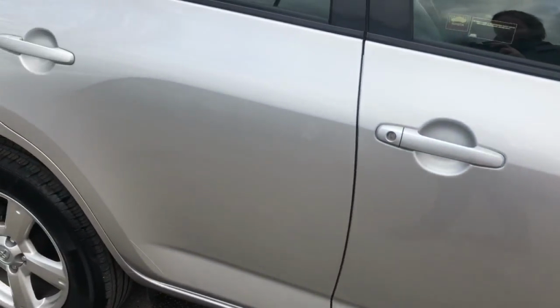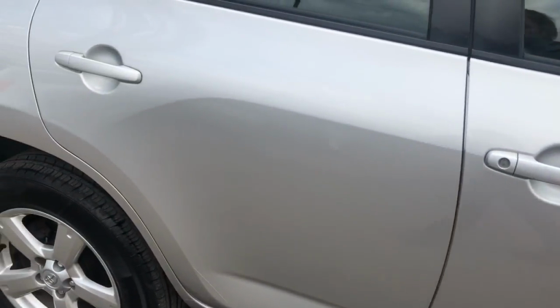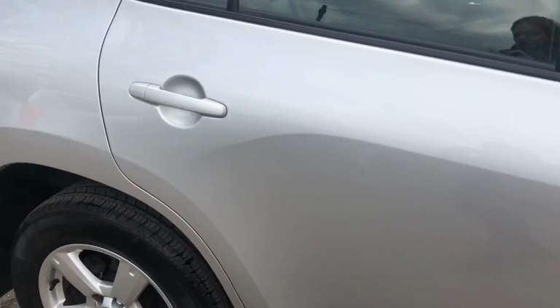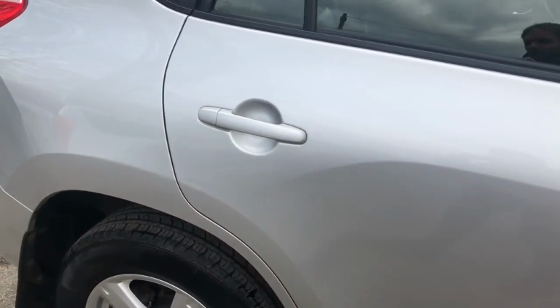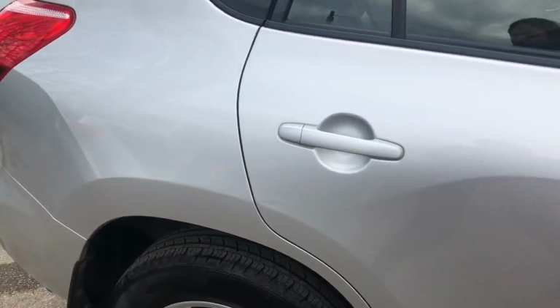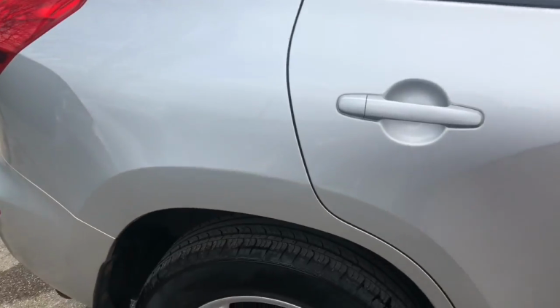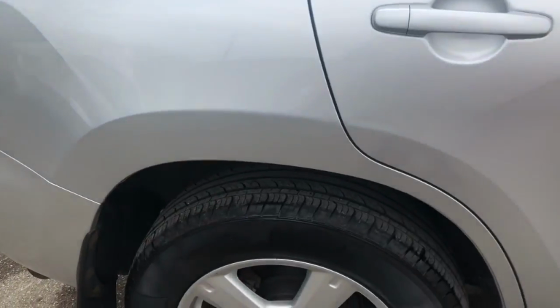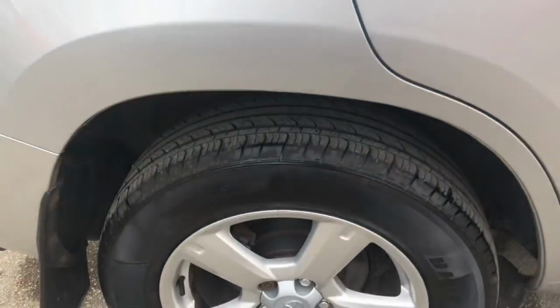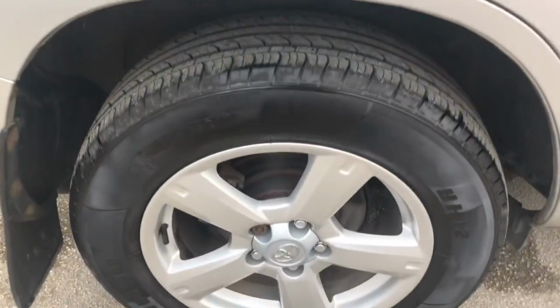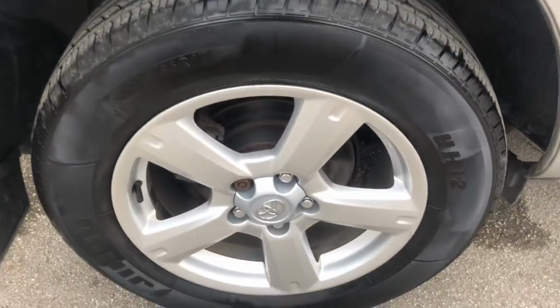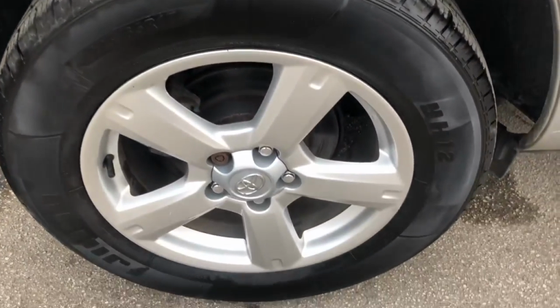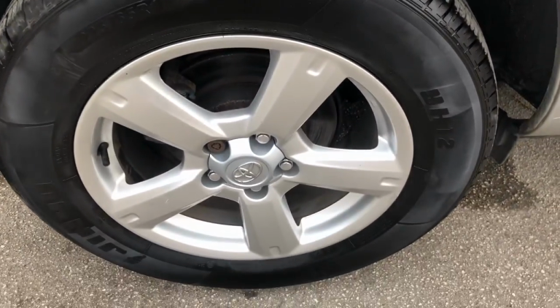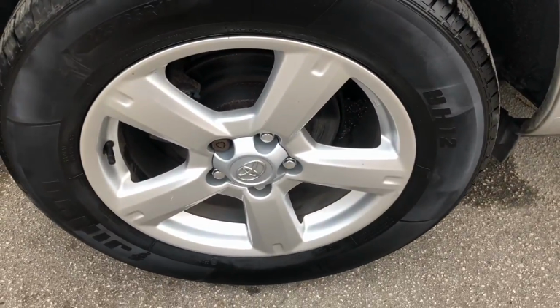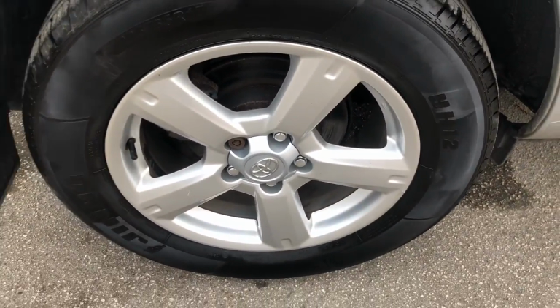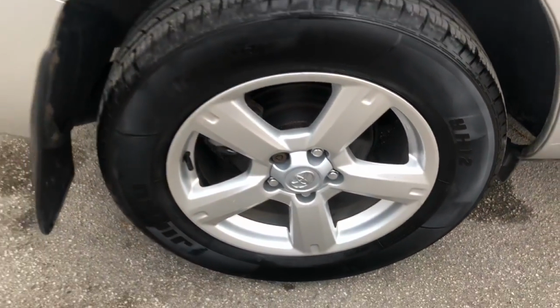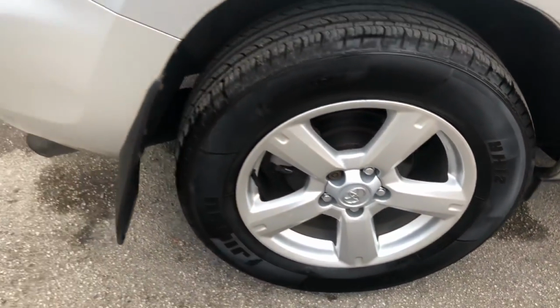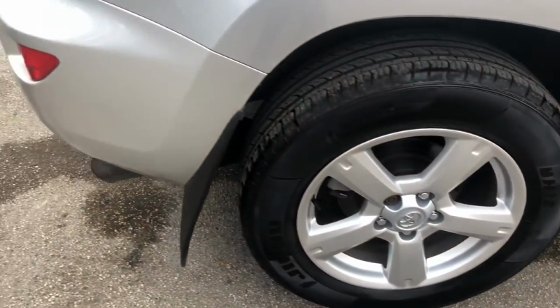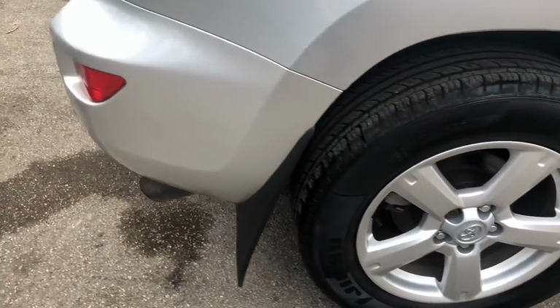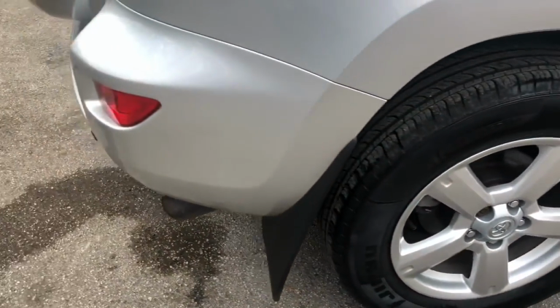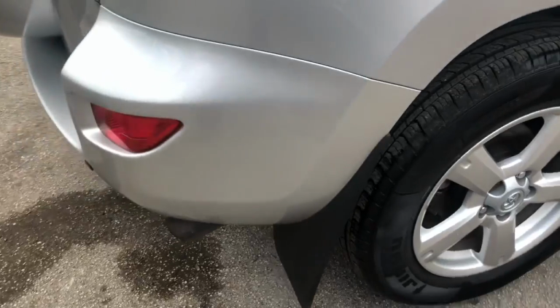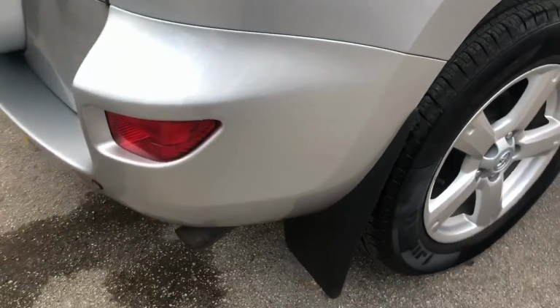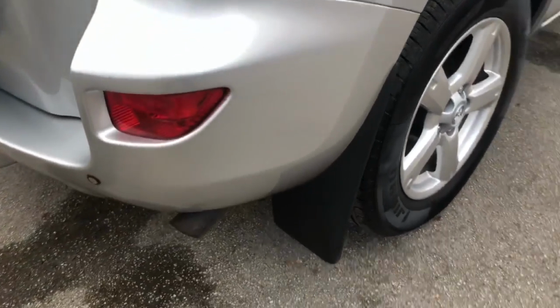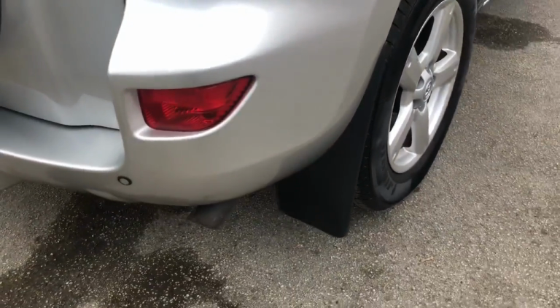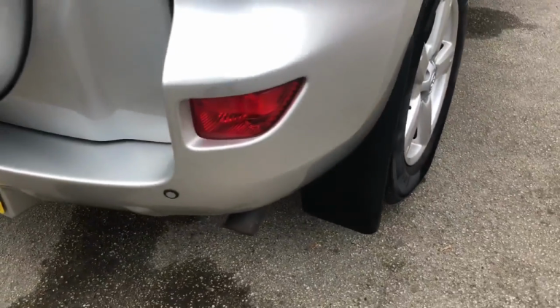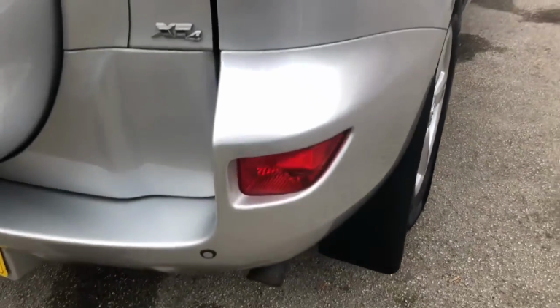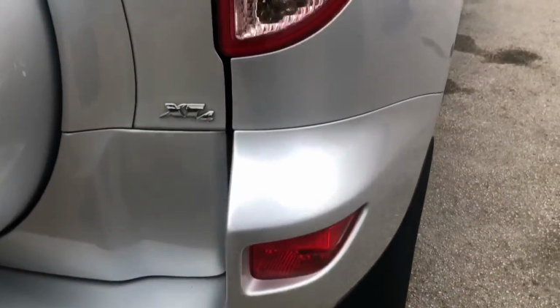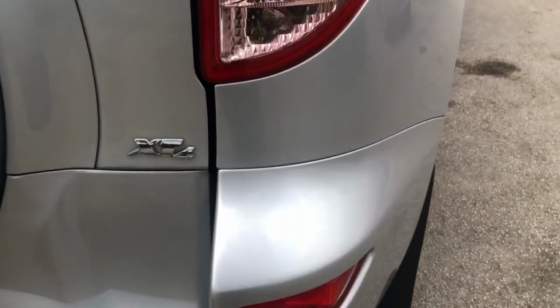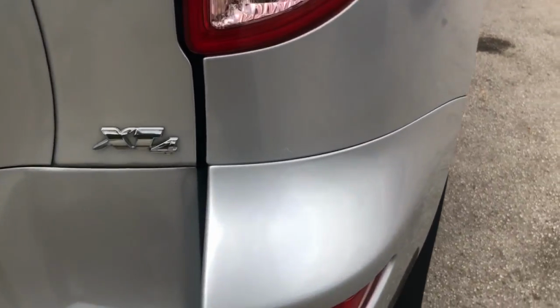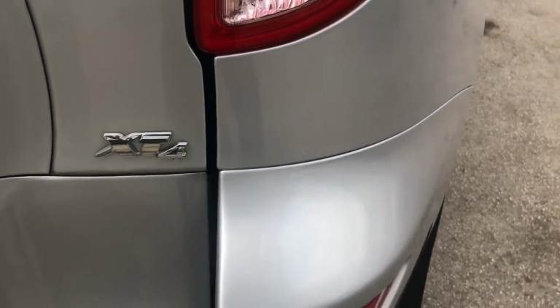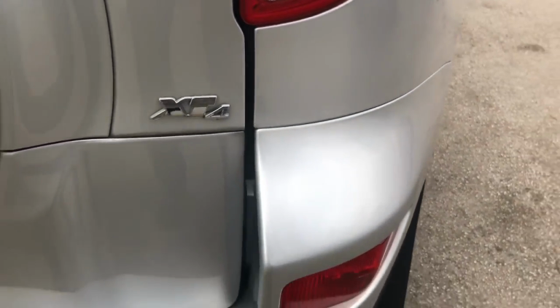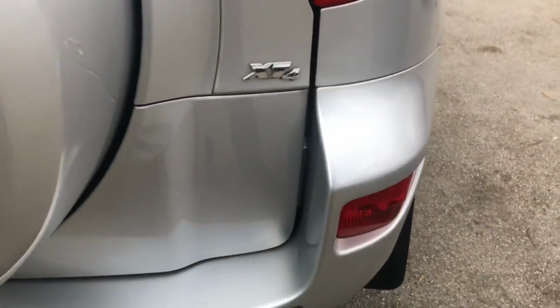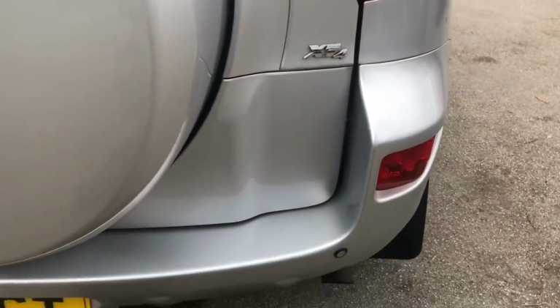As you can see looking around the bodywork, it's in superb condition — no marks, scrapes or dents anywhere. Moving around to the back, you can see the vehicle is fitted with reverse parking sensors. XT4 badge logo there.